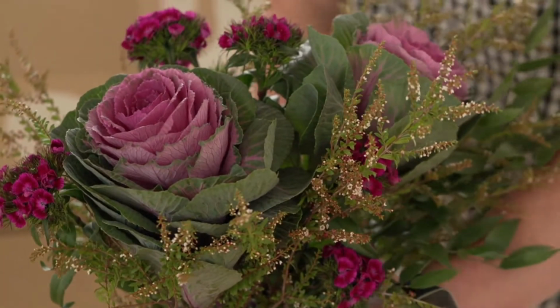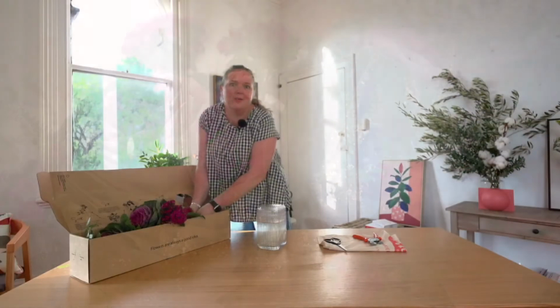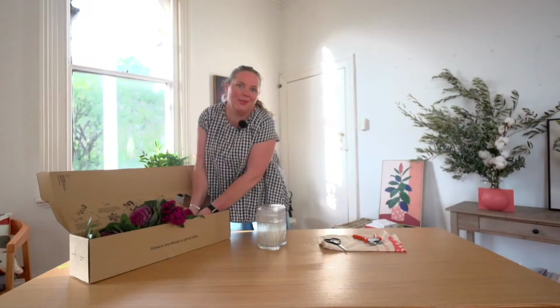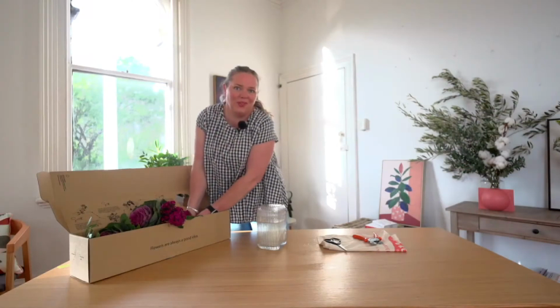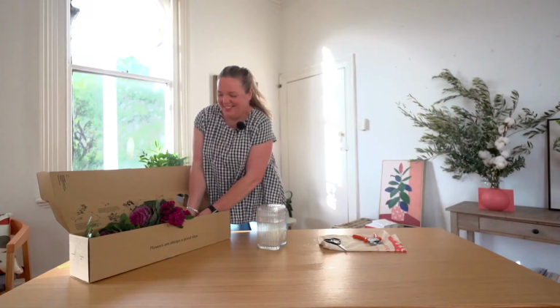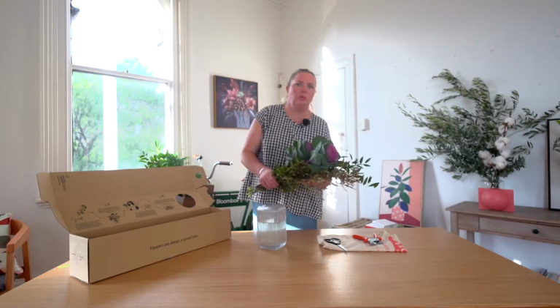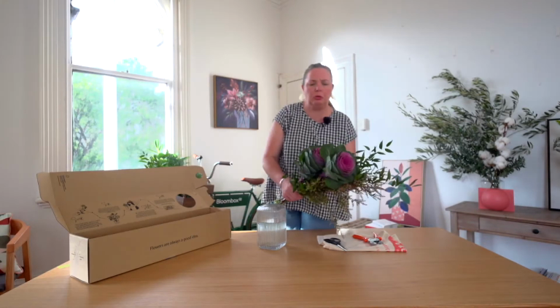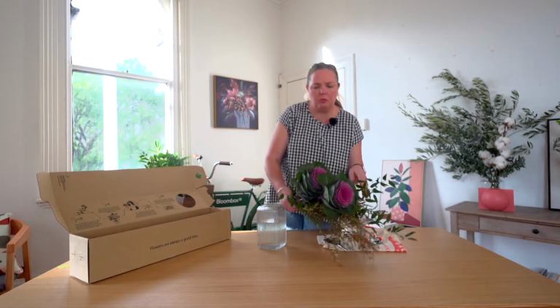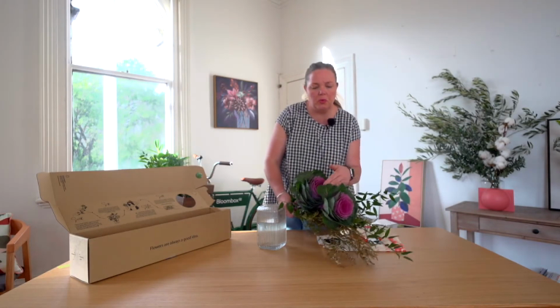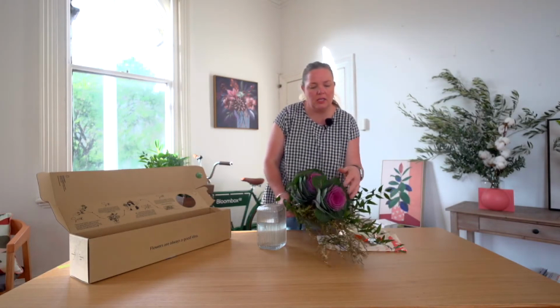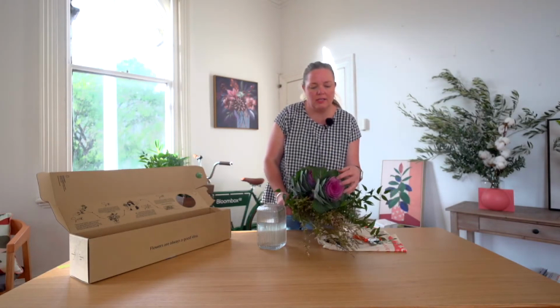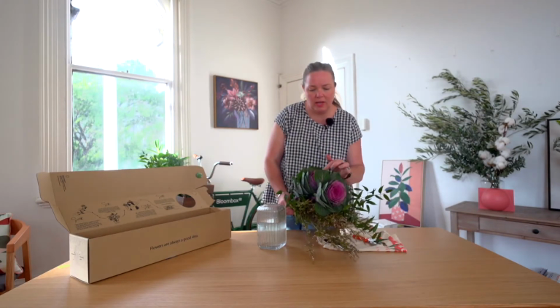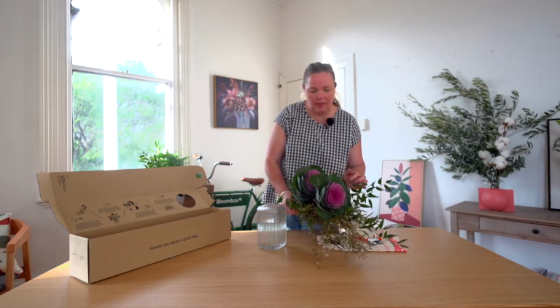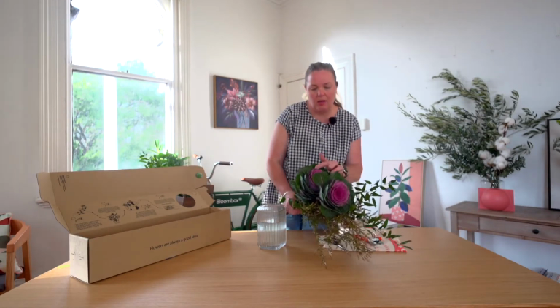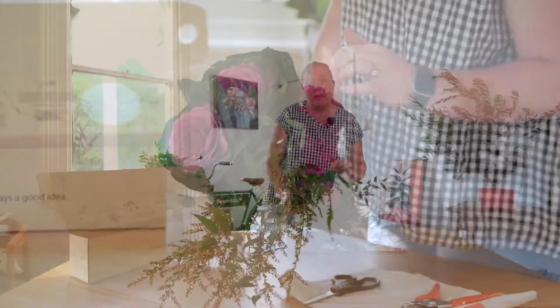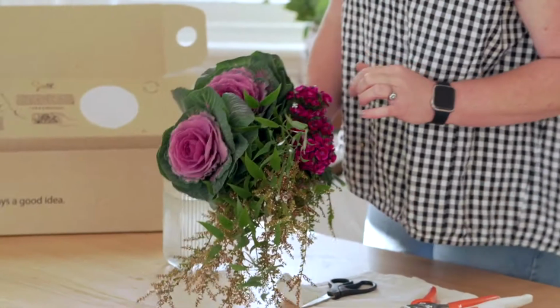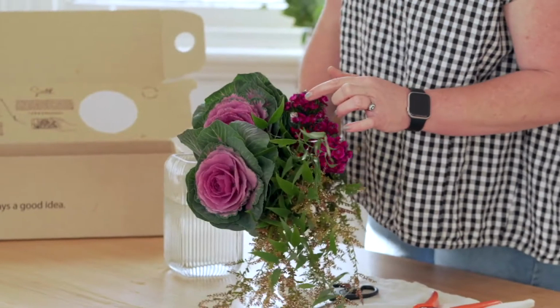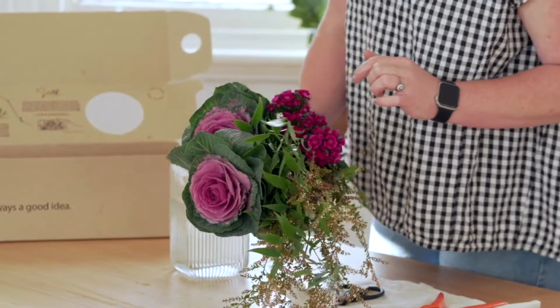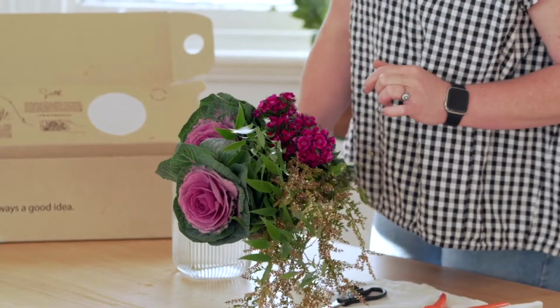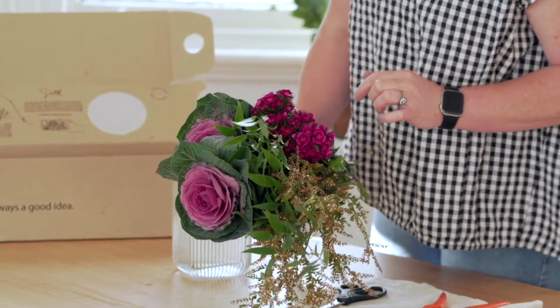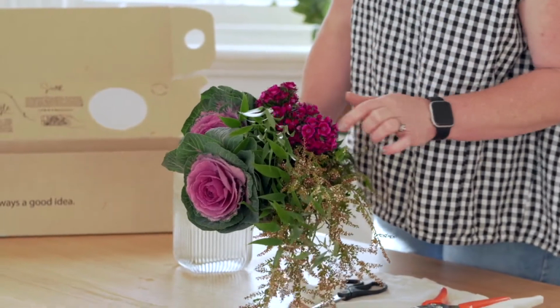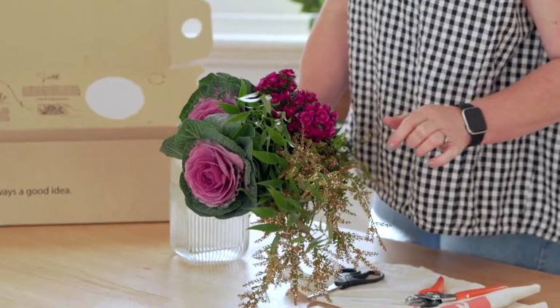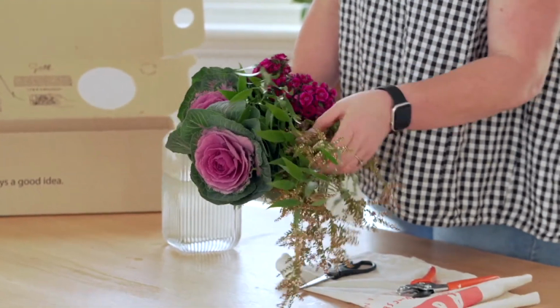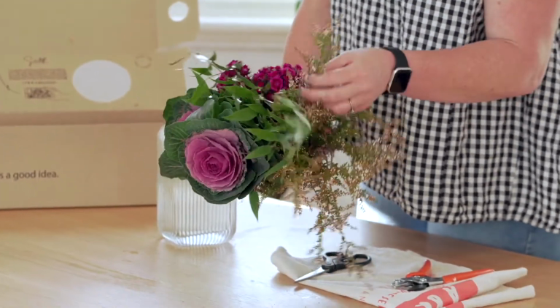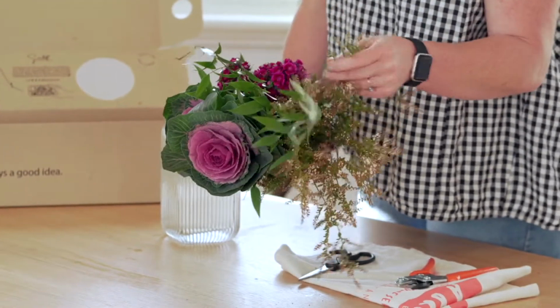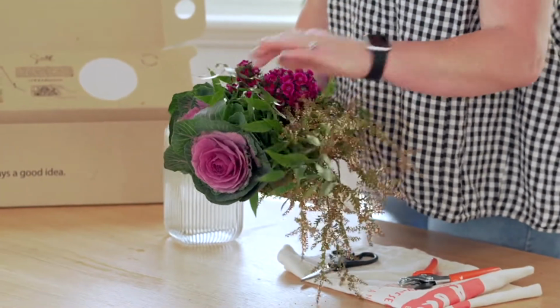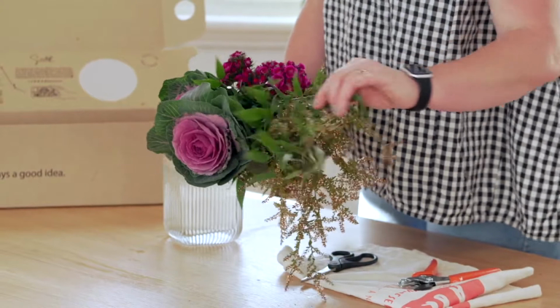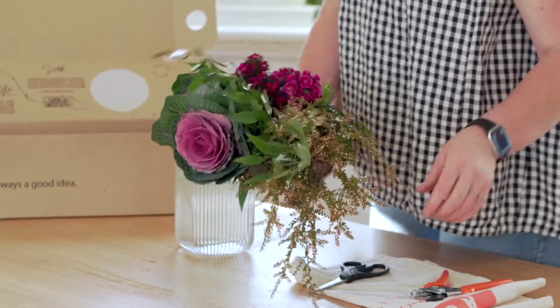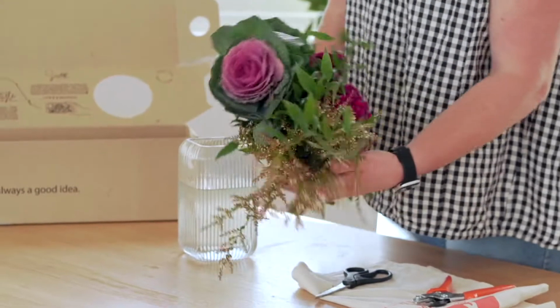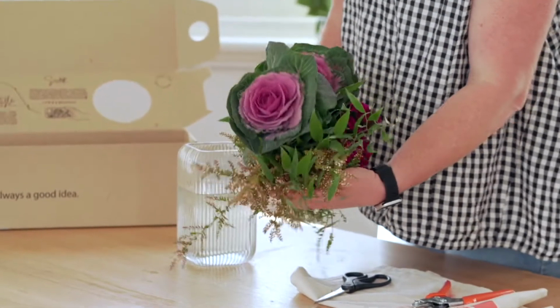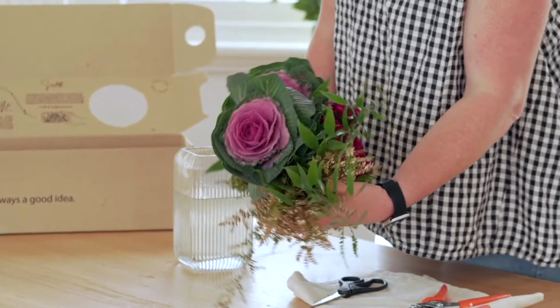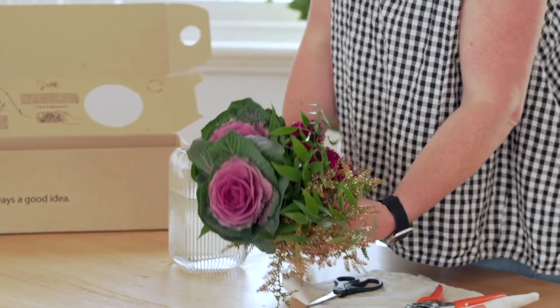Let's see what's in this week's box. We've got a beautiful, moody, seductive colour palette of the deep mauves and the cerise reds. Some beautiful texture in our foliages. So let's start creating.